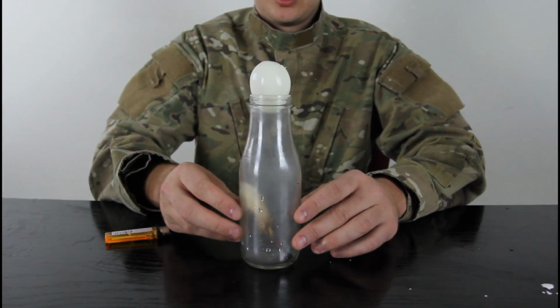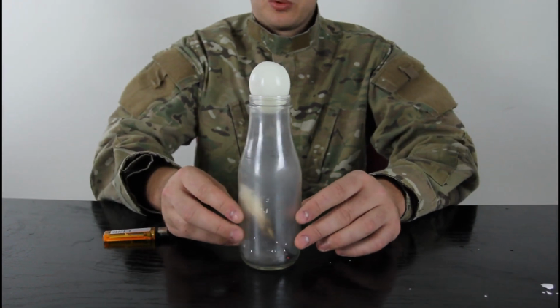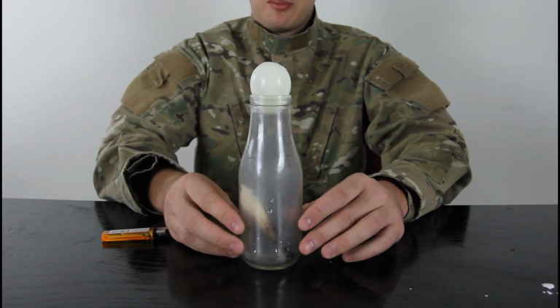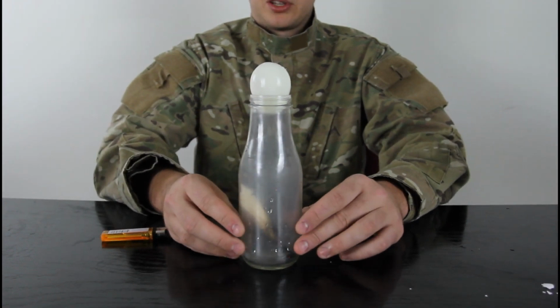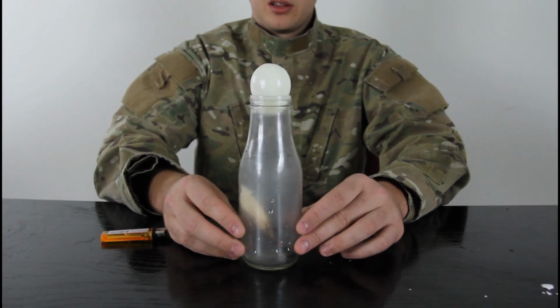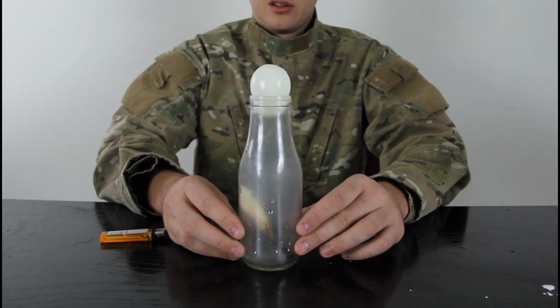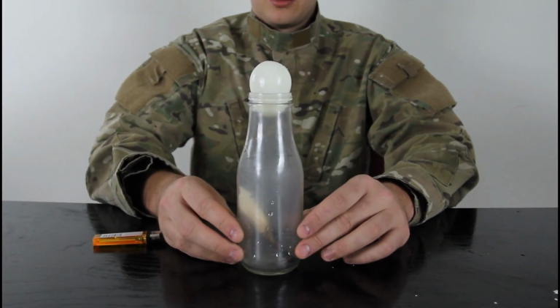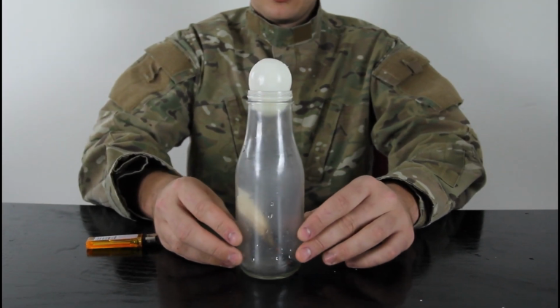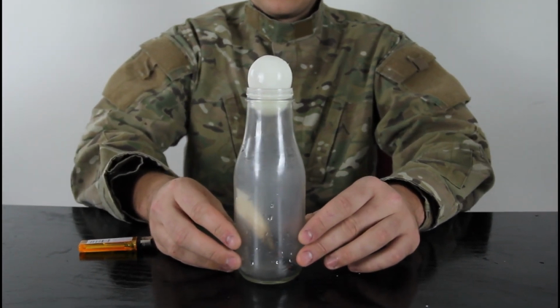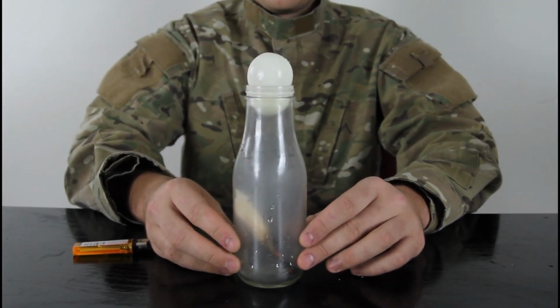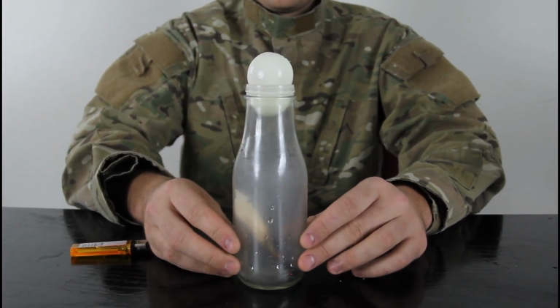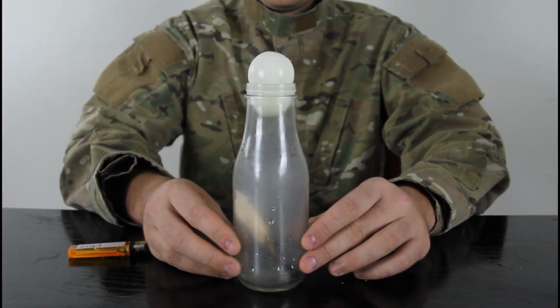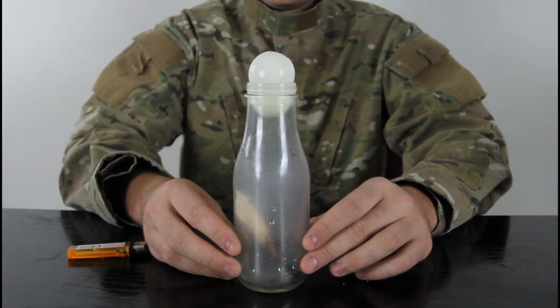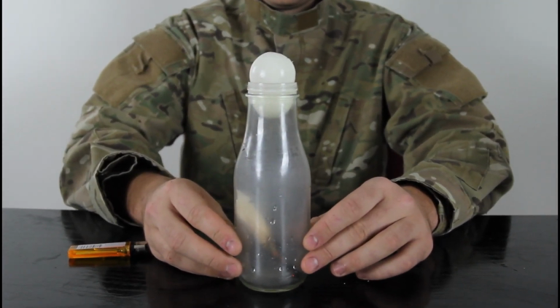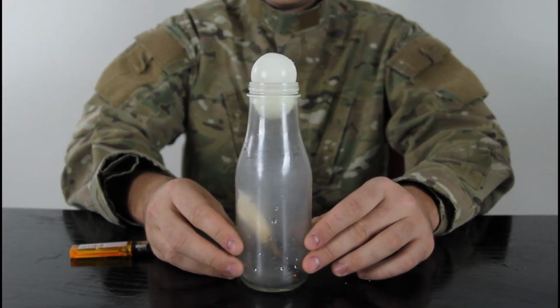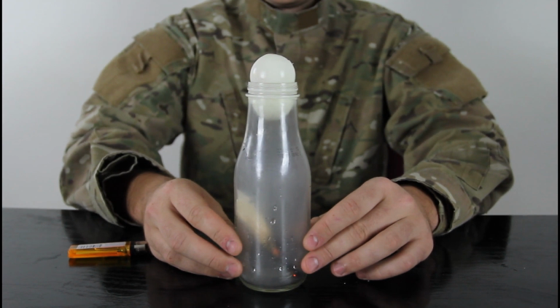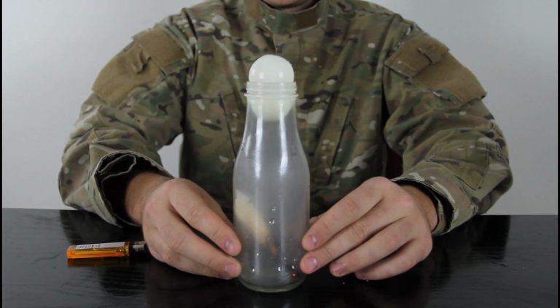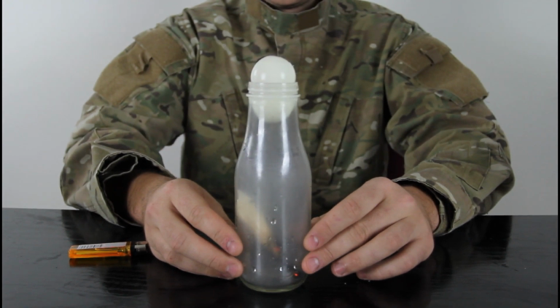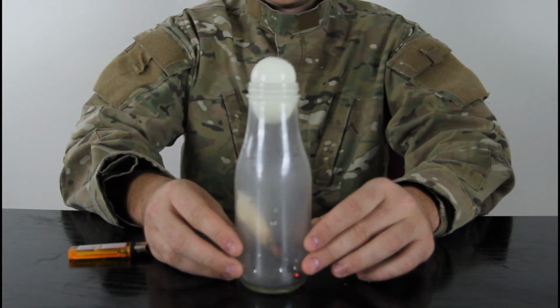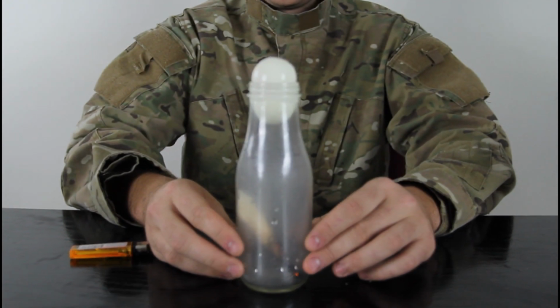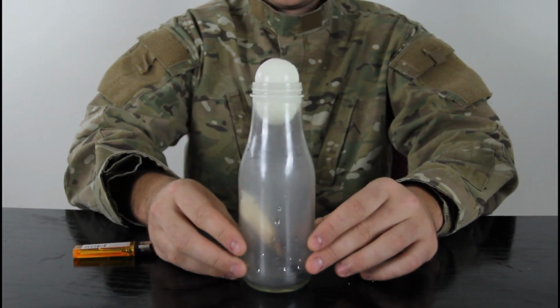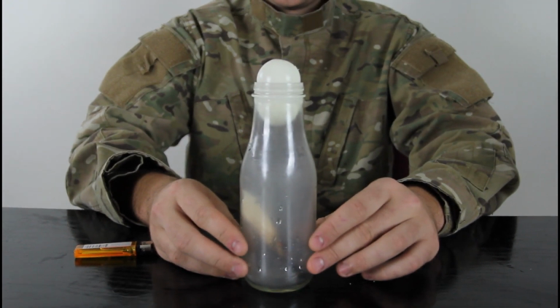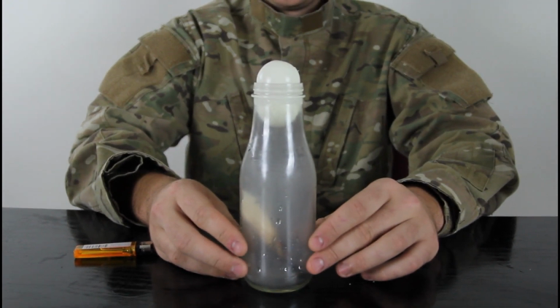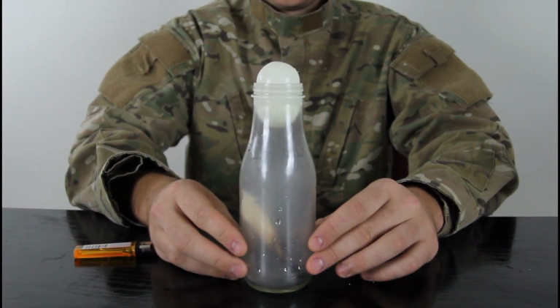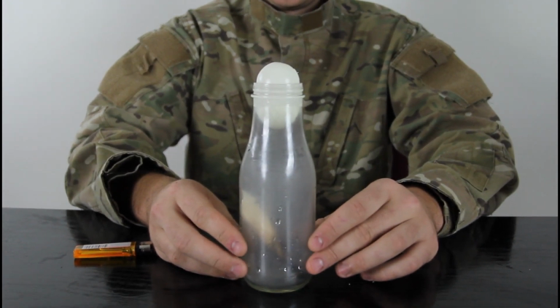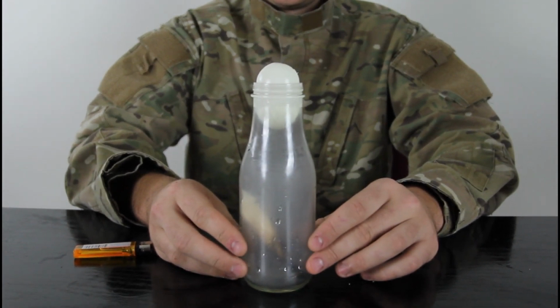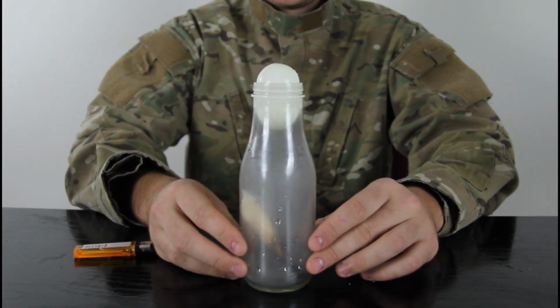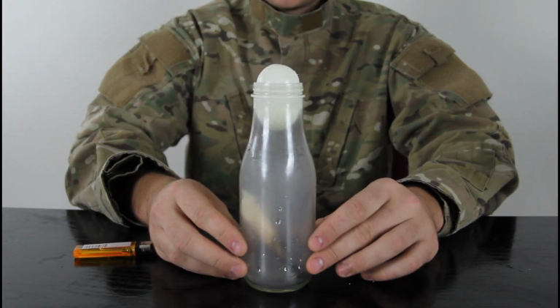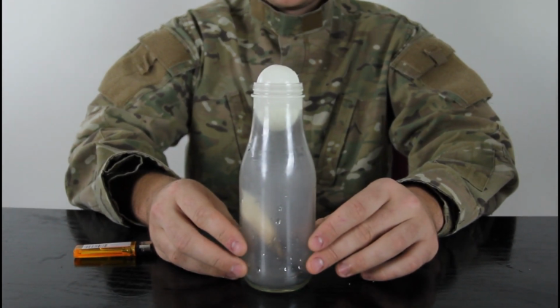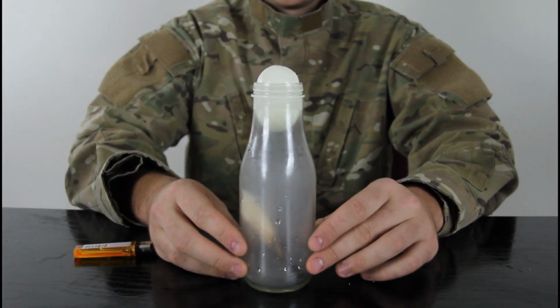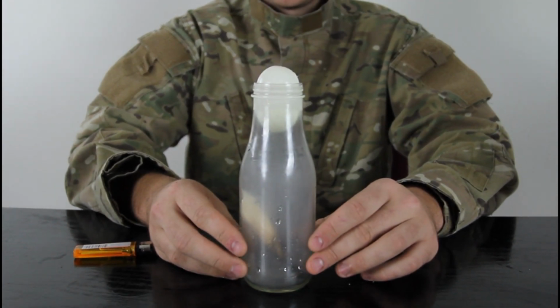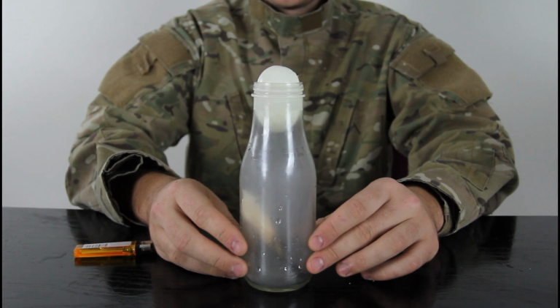Let's see what will happen. Check this out, isn't it cool? It just sucks it in, slowly.